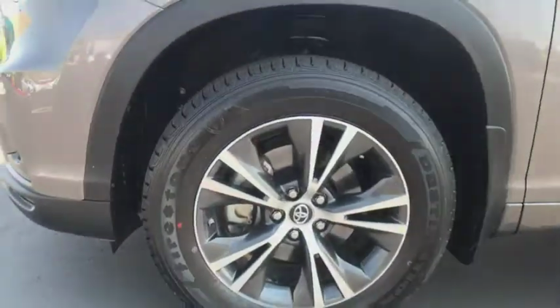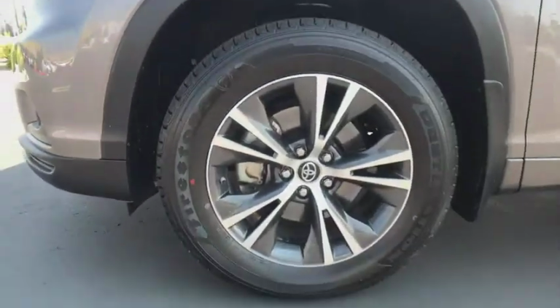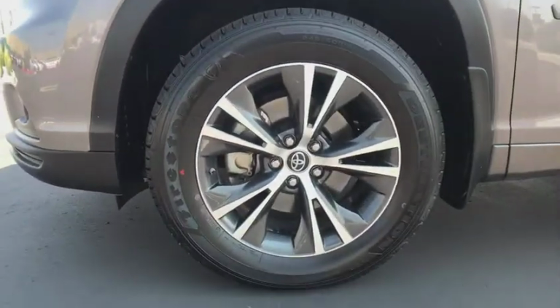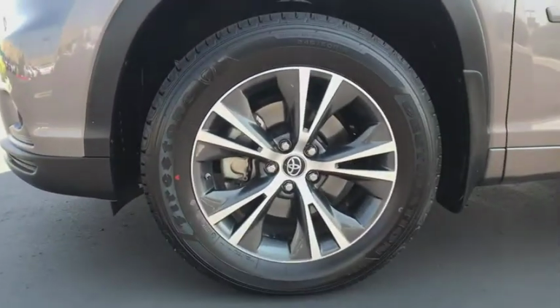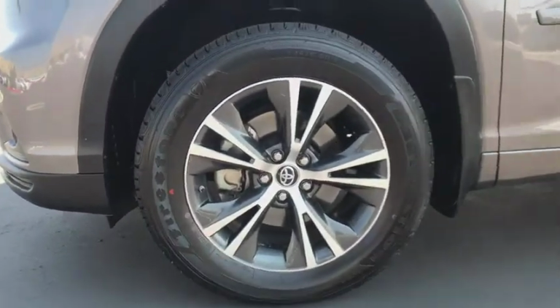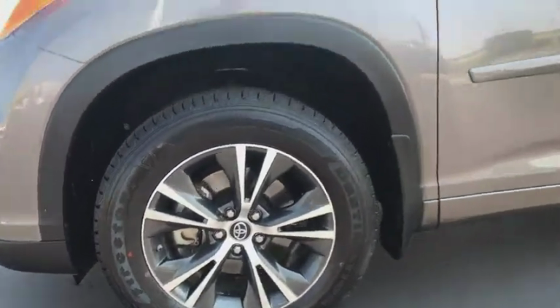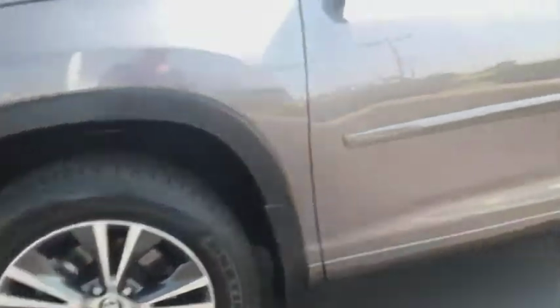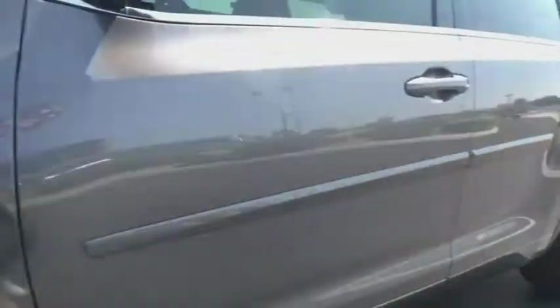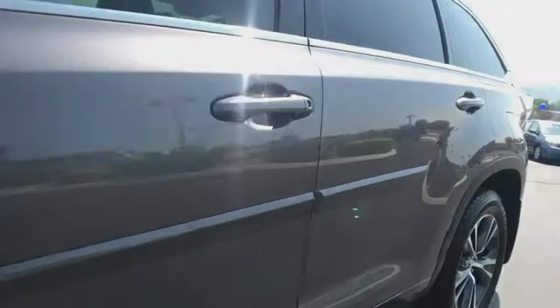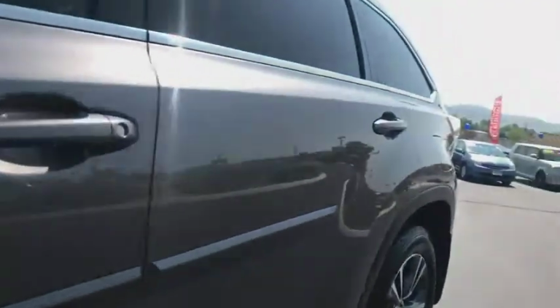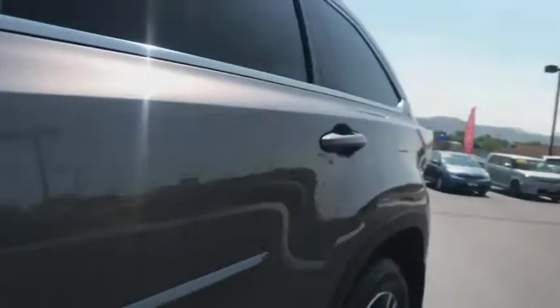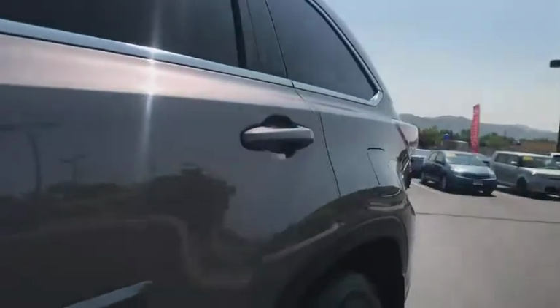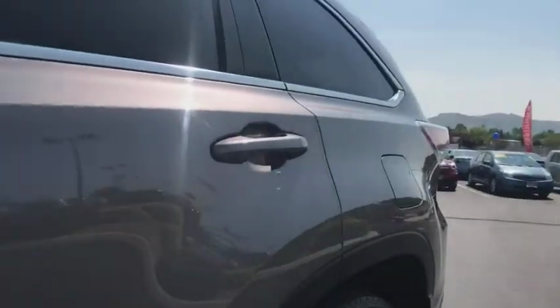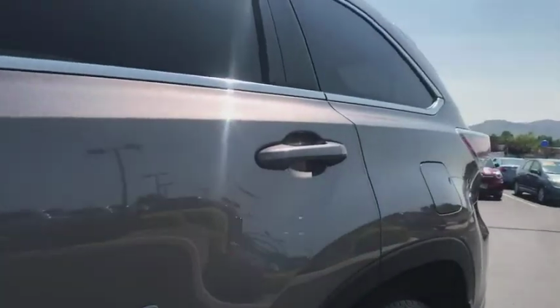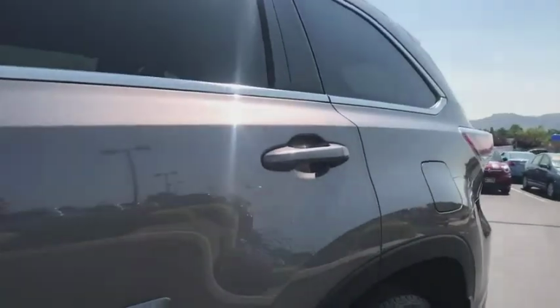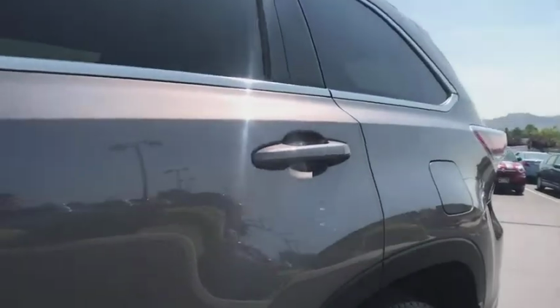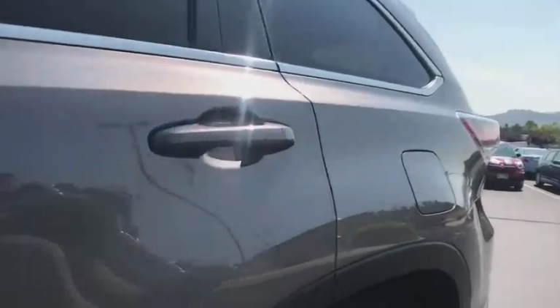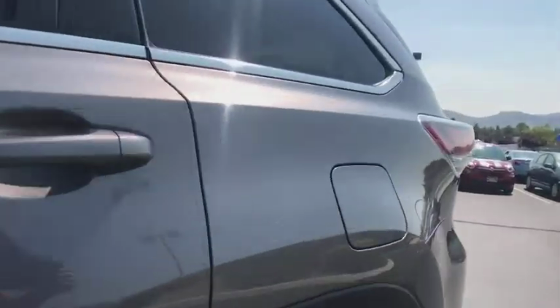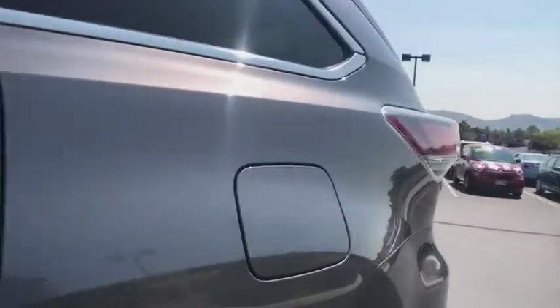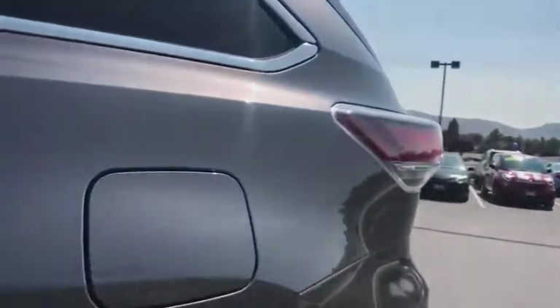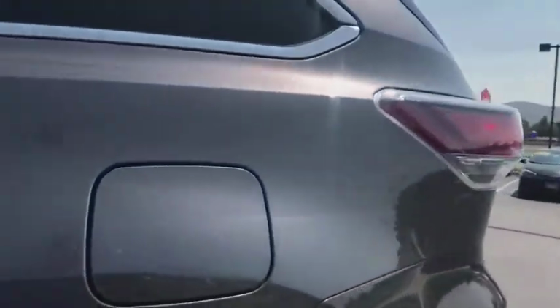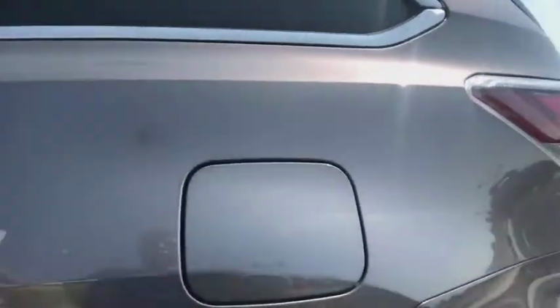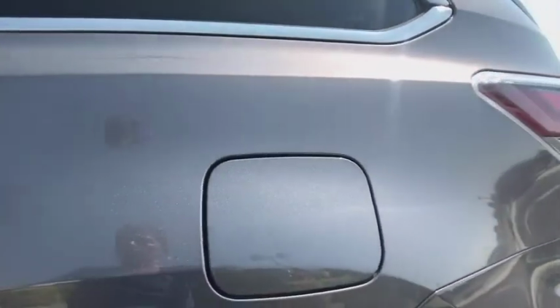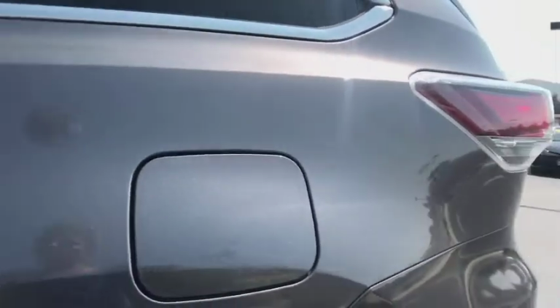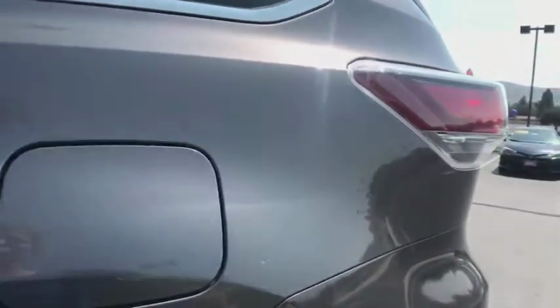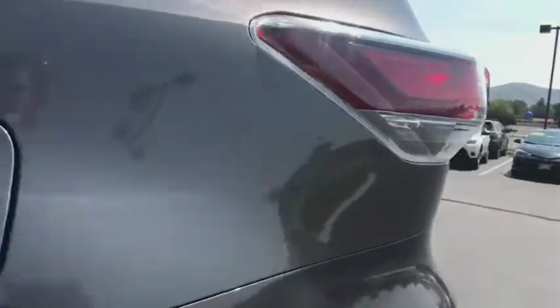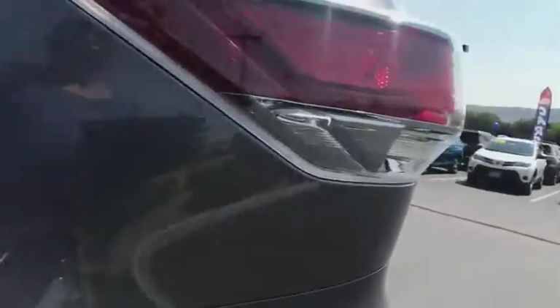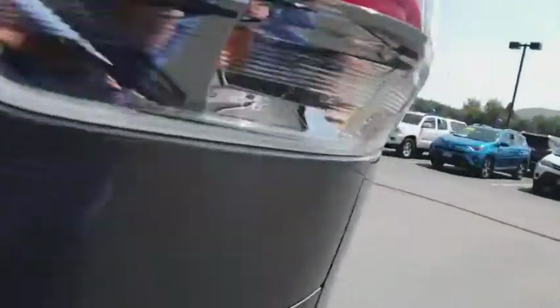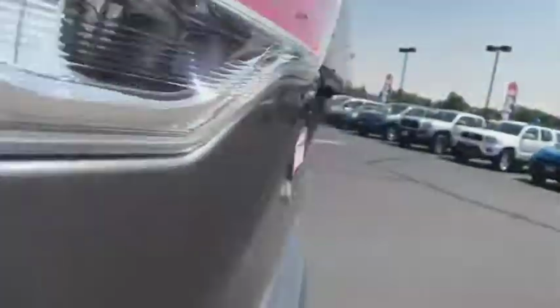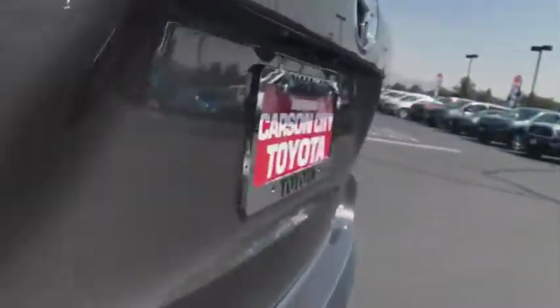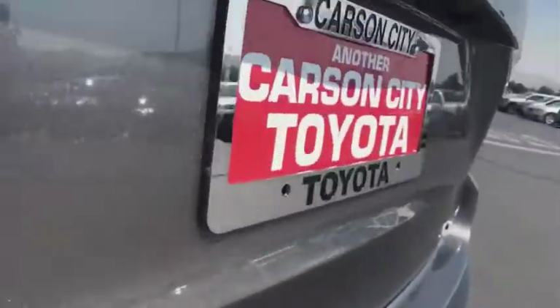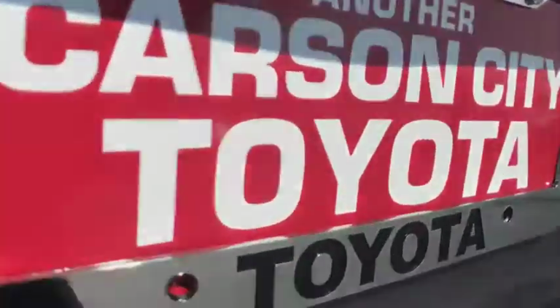Aluminum wheels, auto-dimming rearview mirror, four-wheel disc brakes, AM-FM stereo radio. Is love at first sight really possible? Let us know when you stop in.